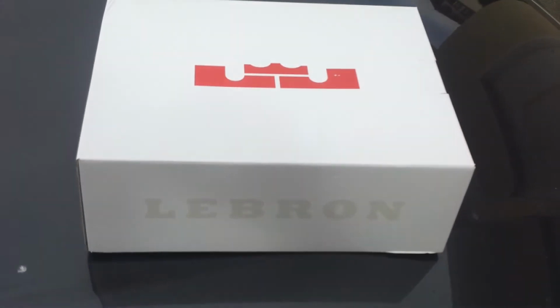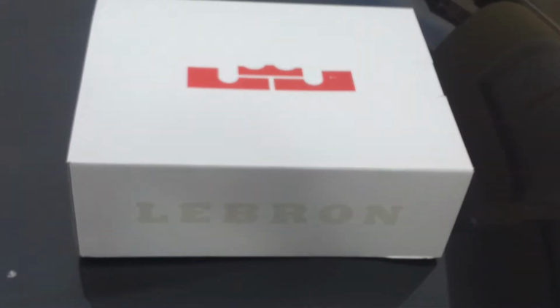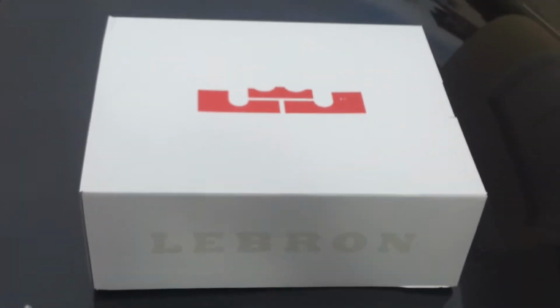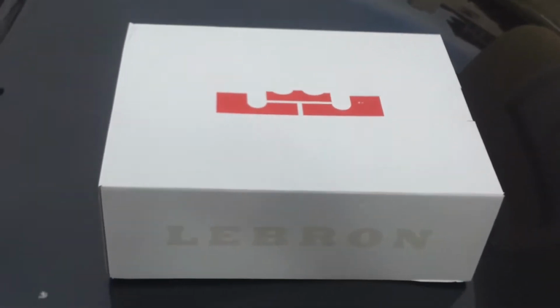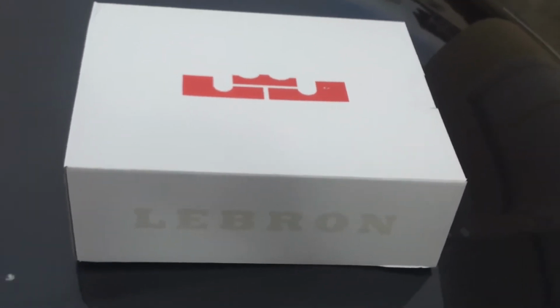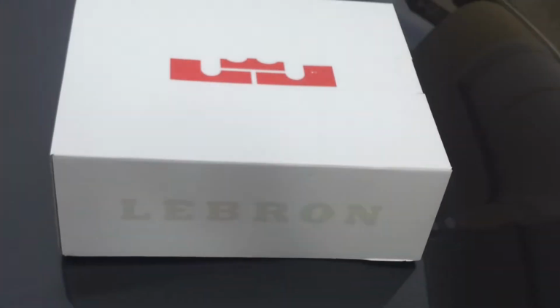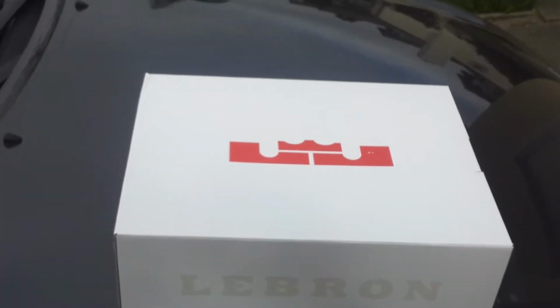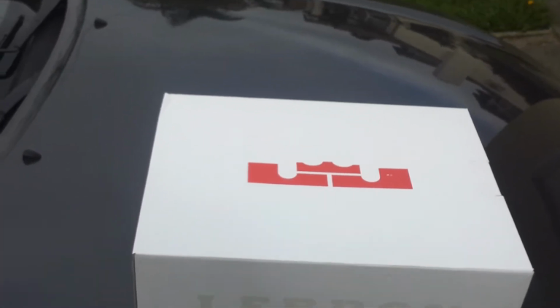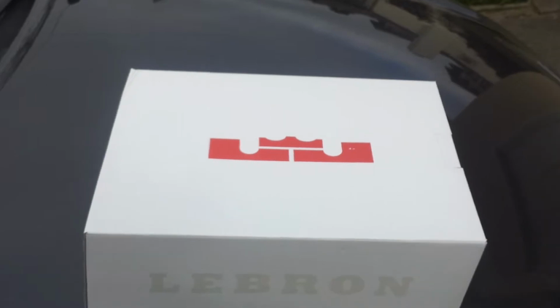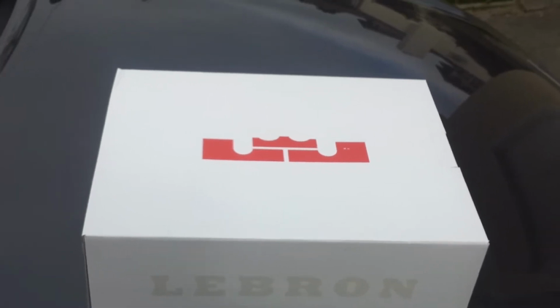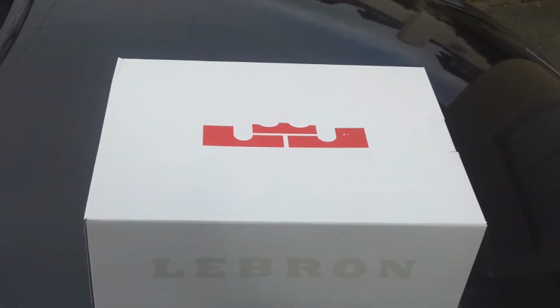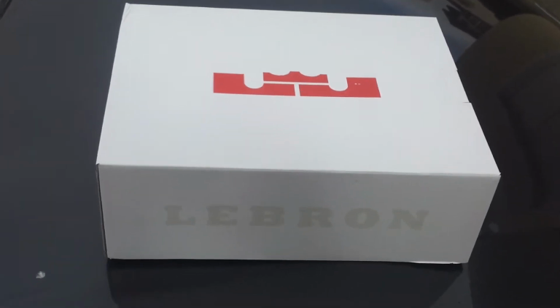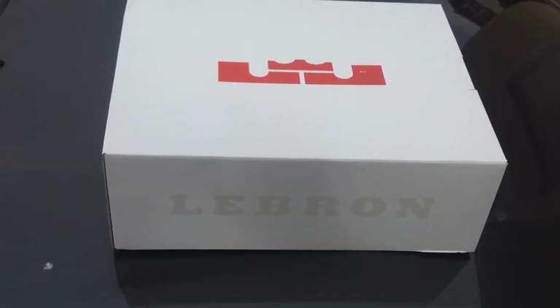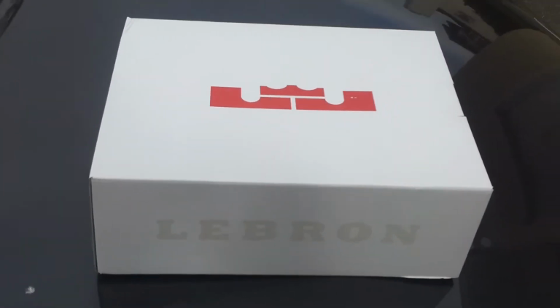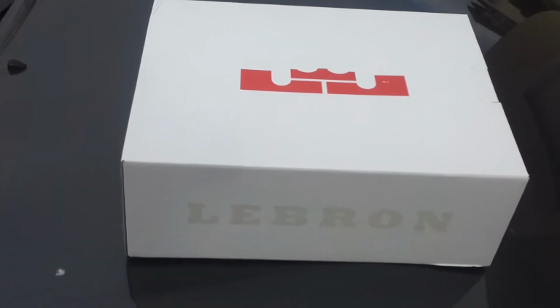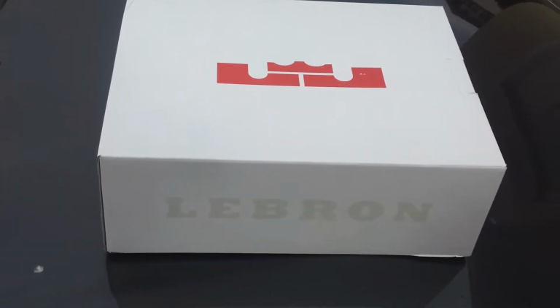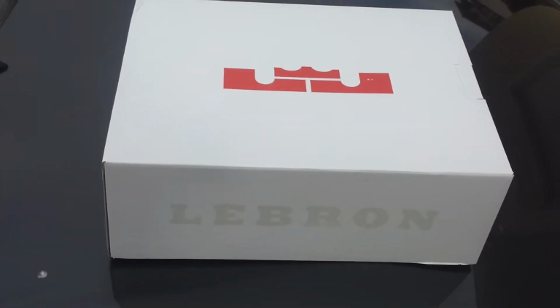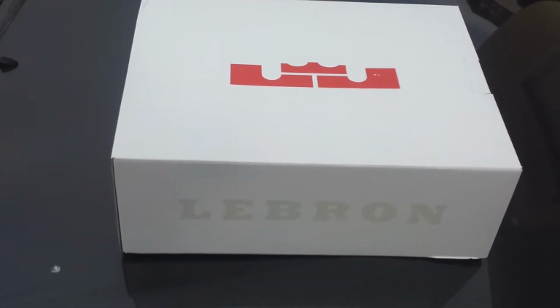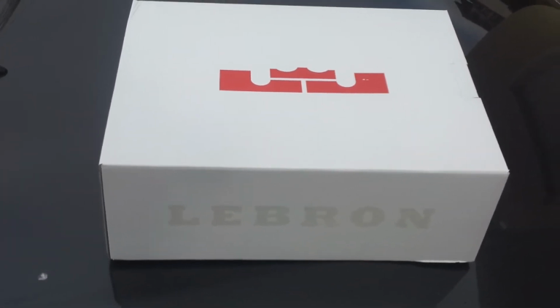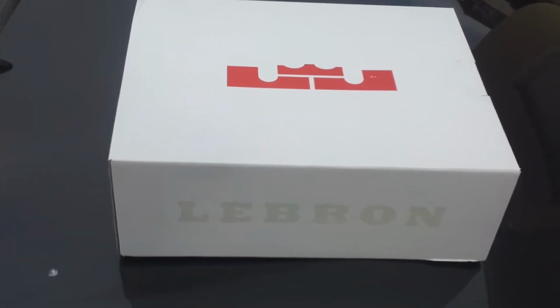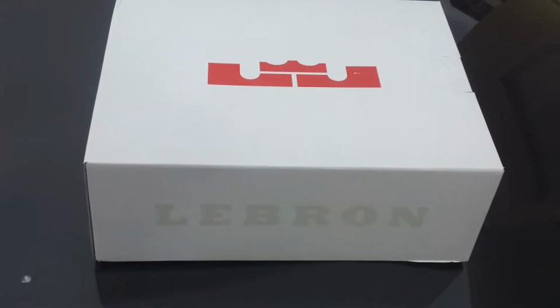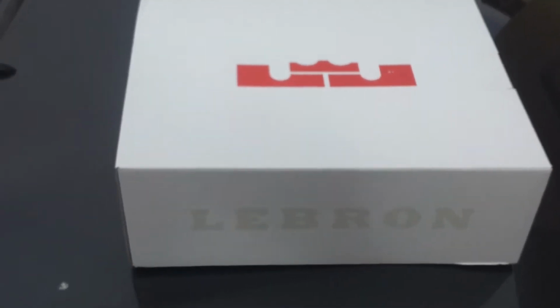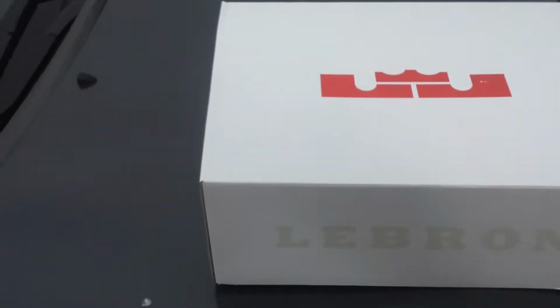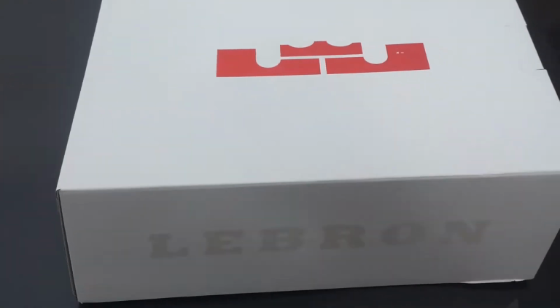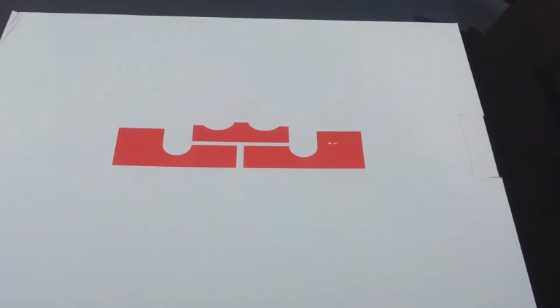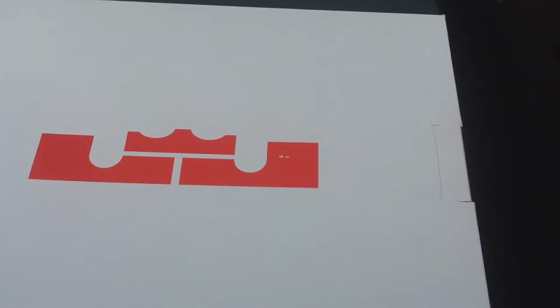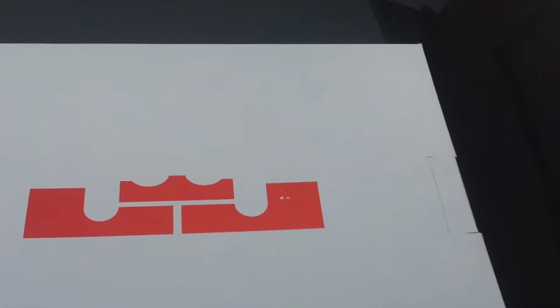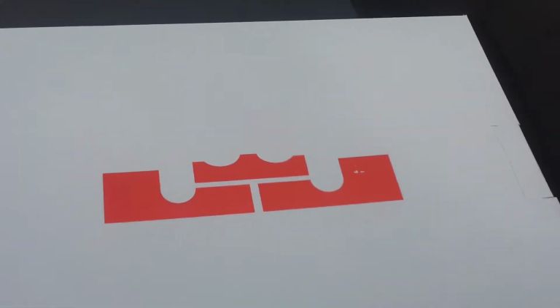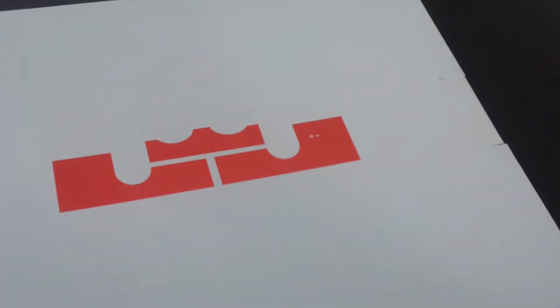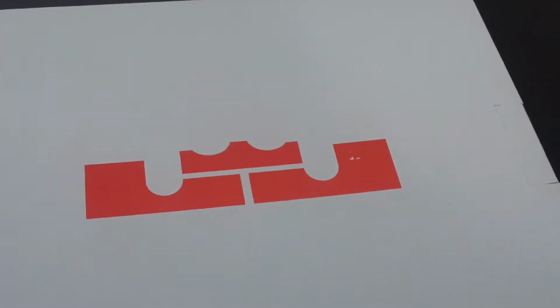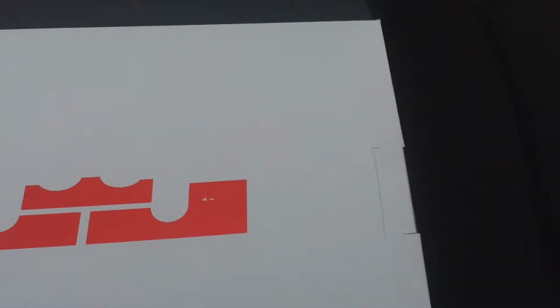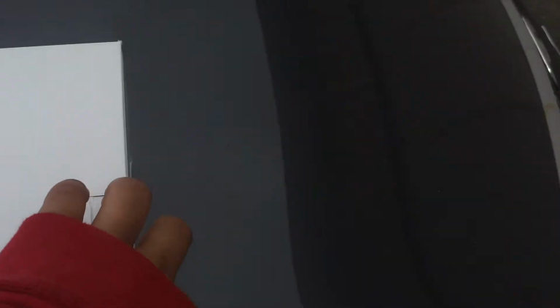Alright, back at it again with the third and final installment from the March 2nd release. Got the LeBron 9 Swingmans. See the LeBron box. It's Mr. Young E-77. Let's just jump into it.